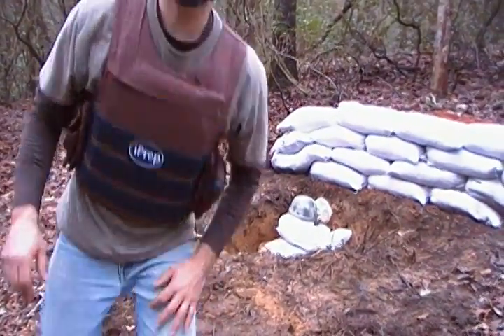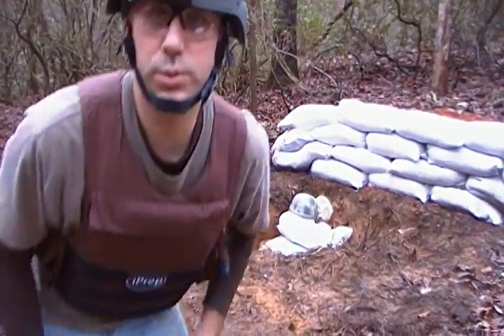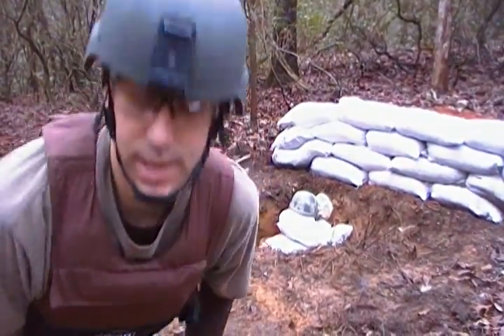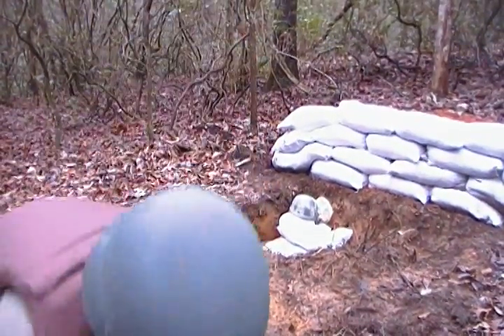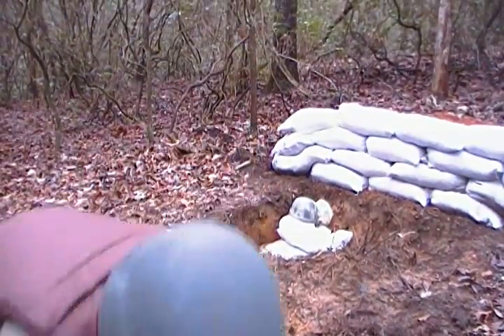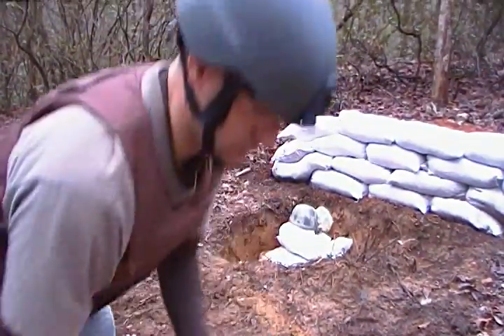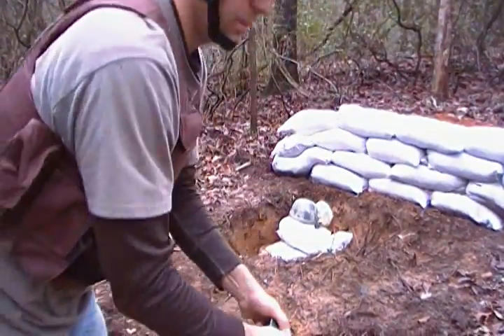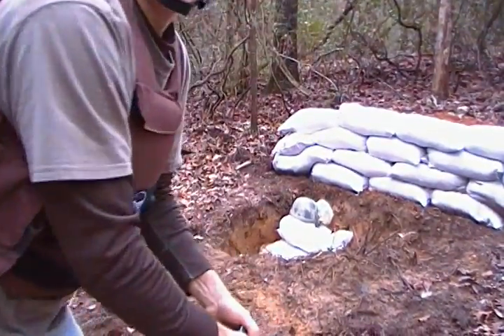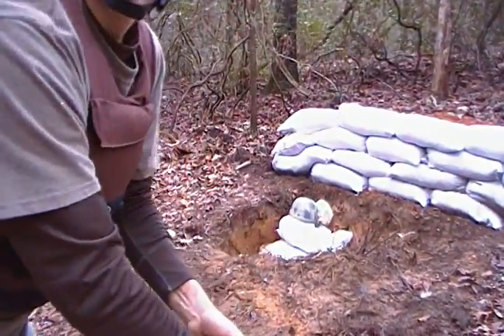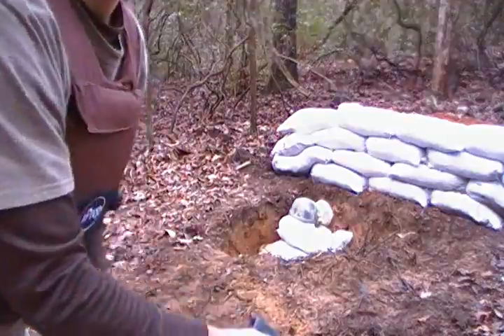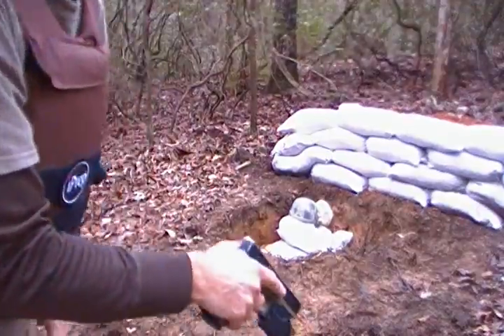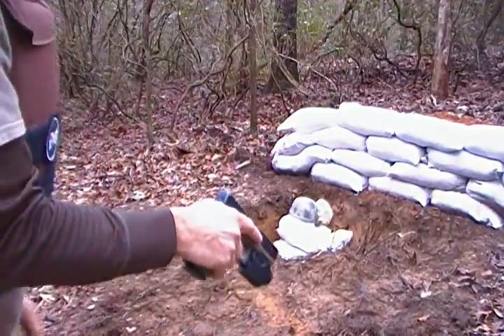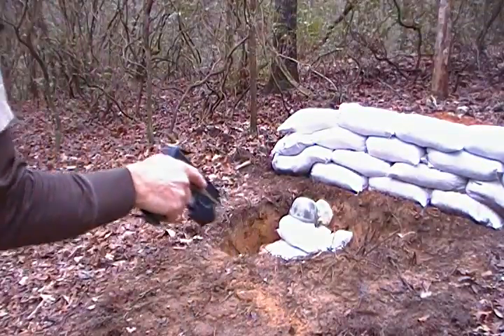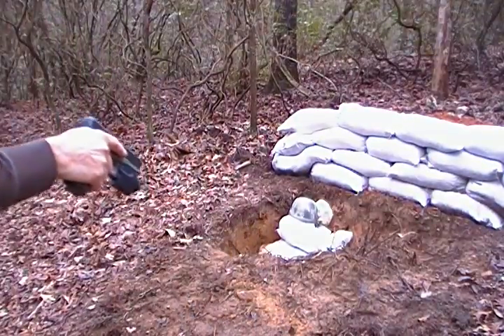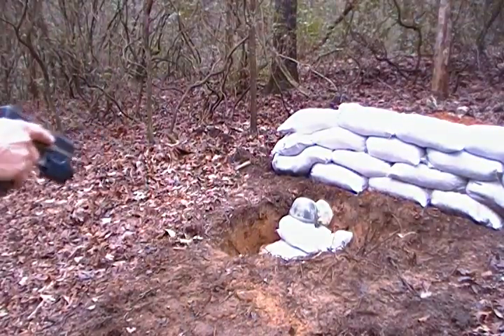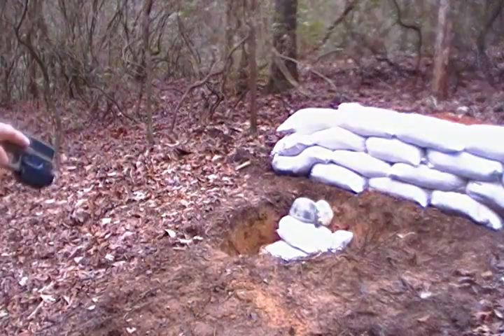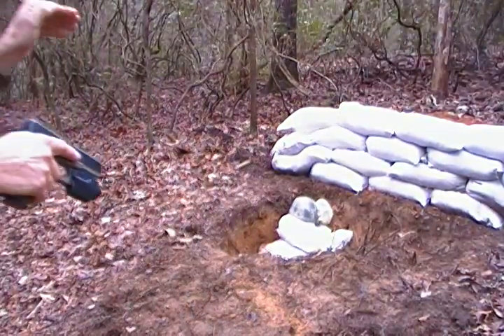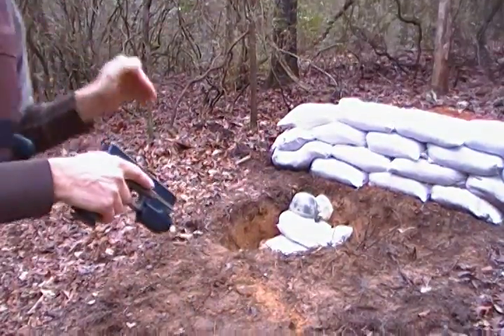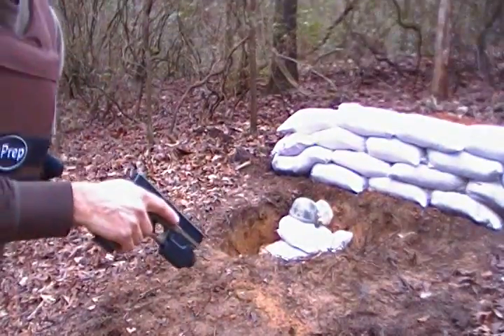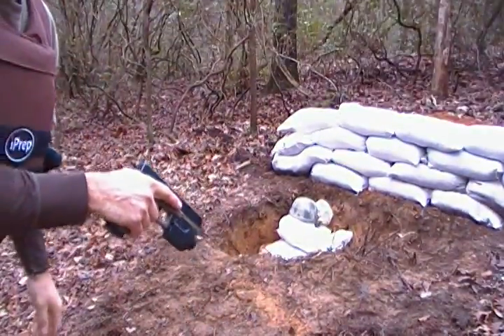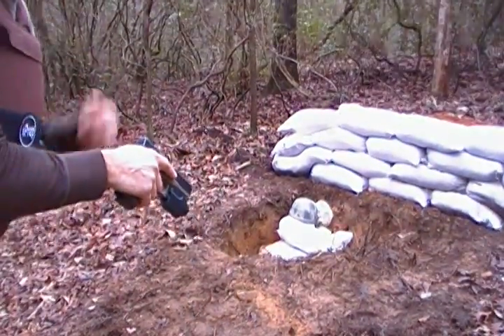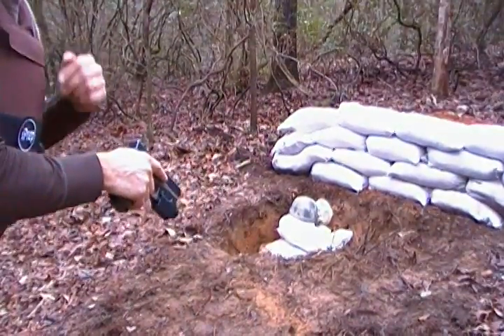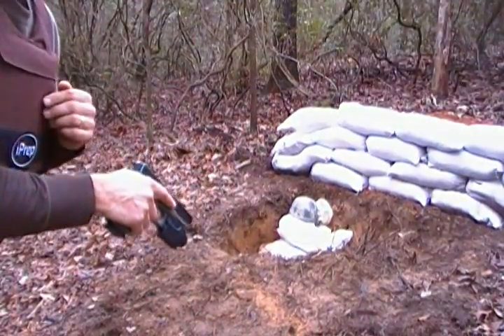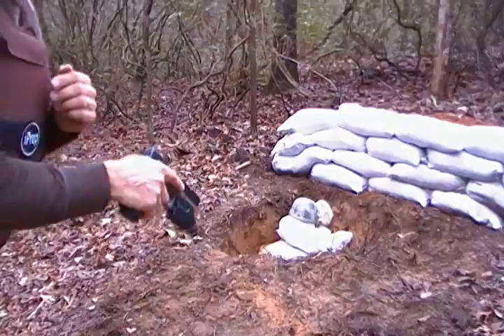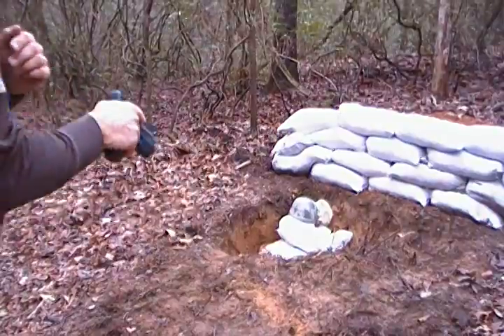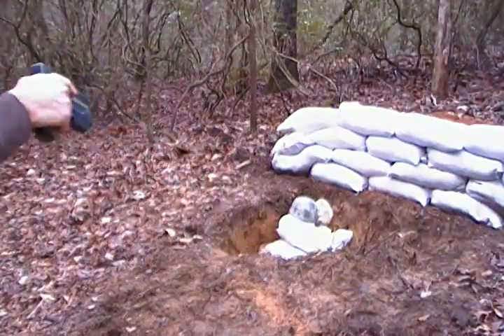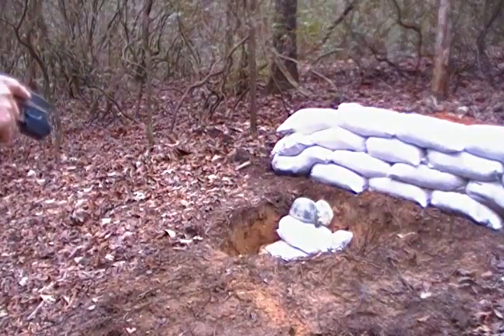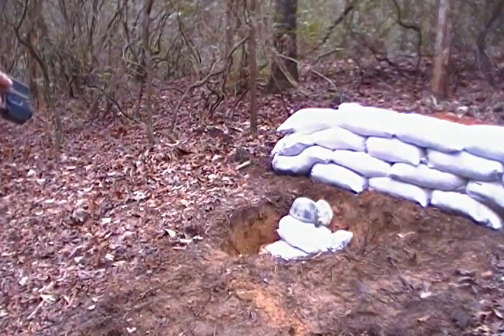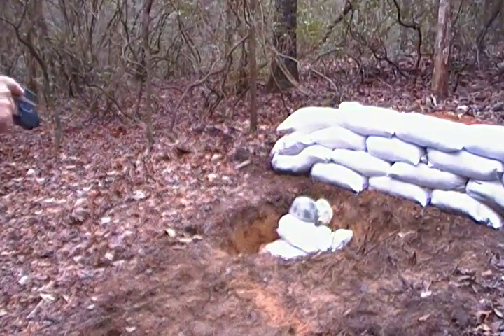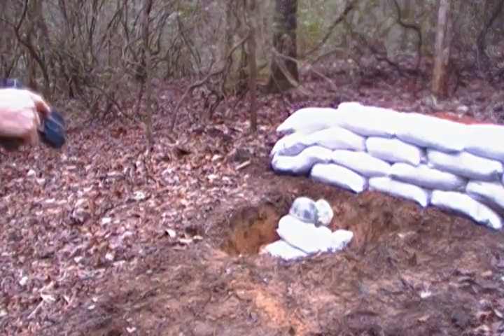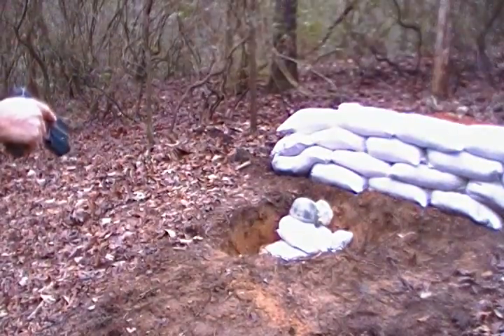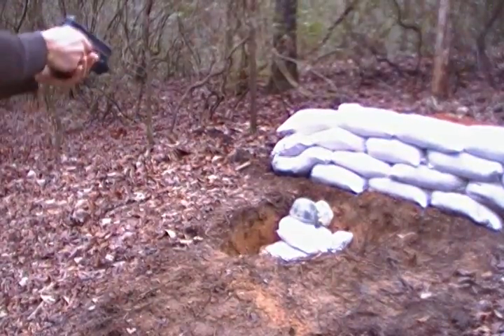Let's go ahead and shoot it with a 9mm — a Glock, standard FMJ. I'm not going to shoot it totally direct because I'm too close, but I'm going to glance it off the side and let's see what happens.